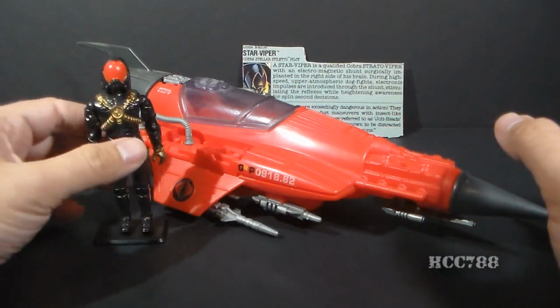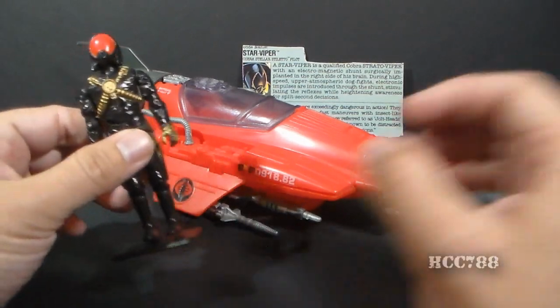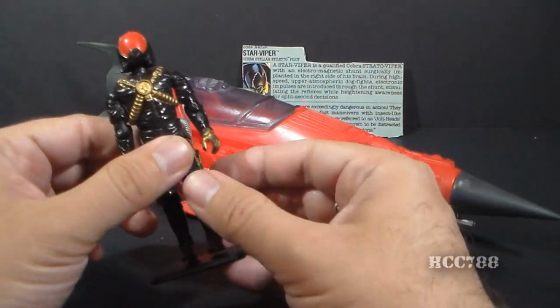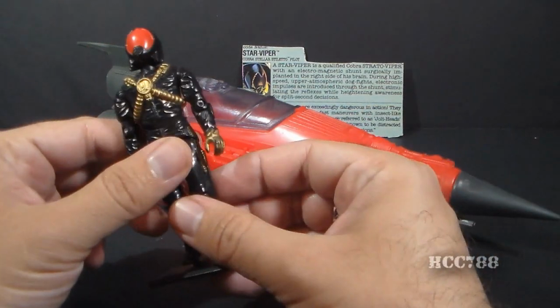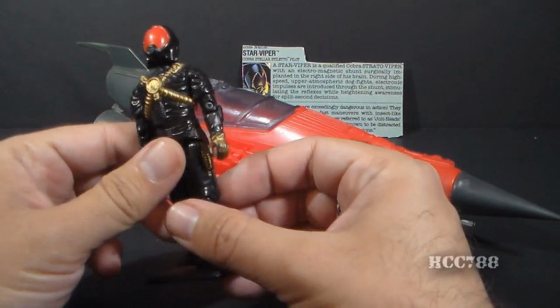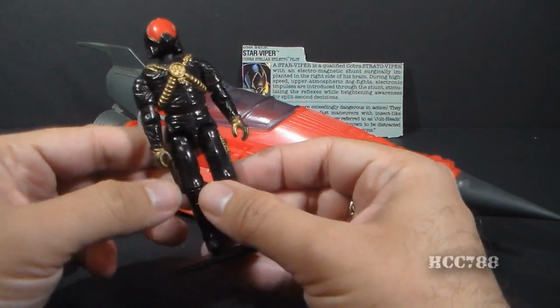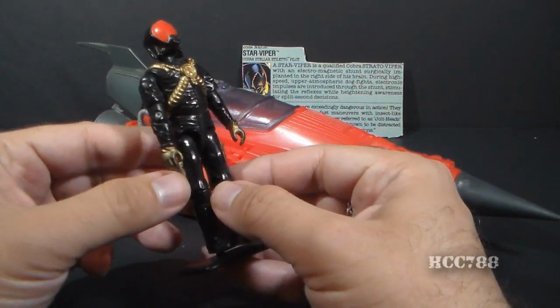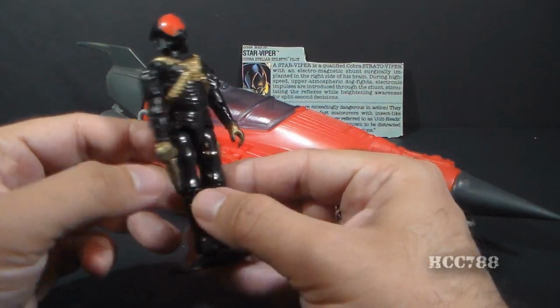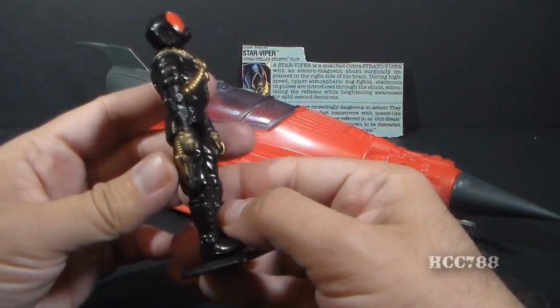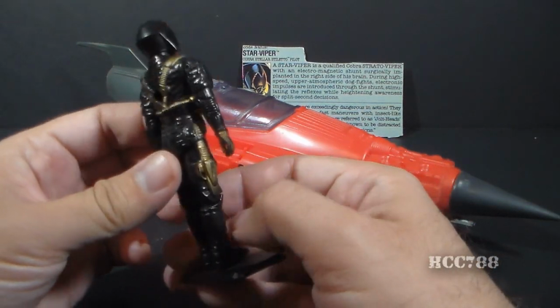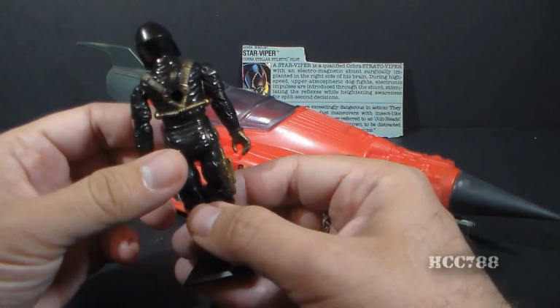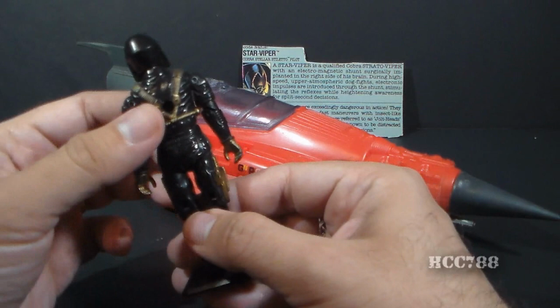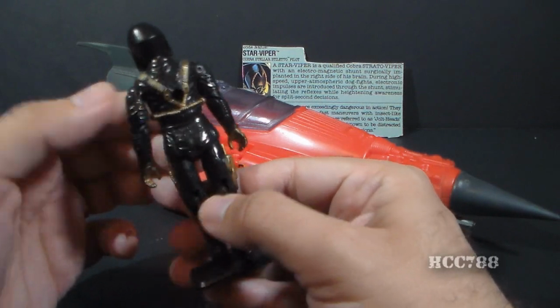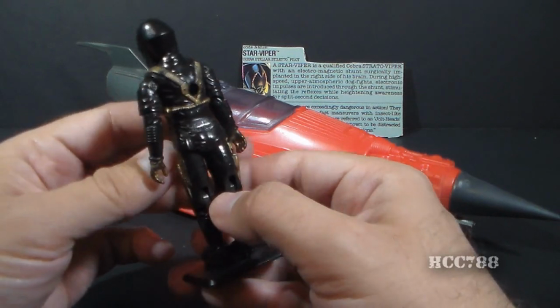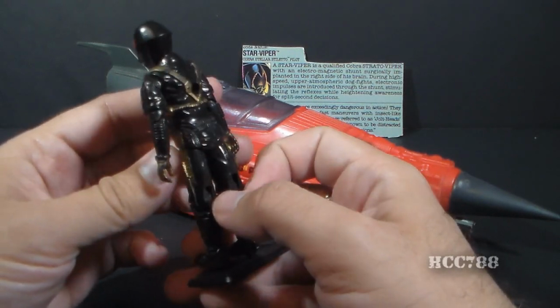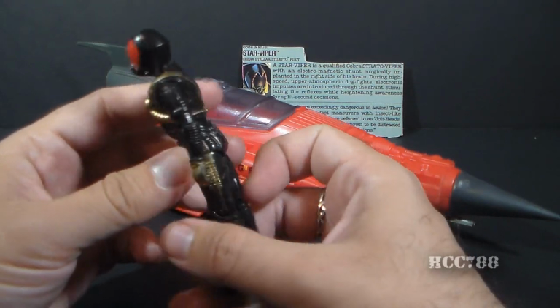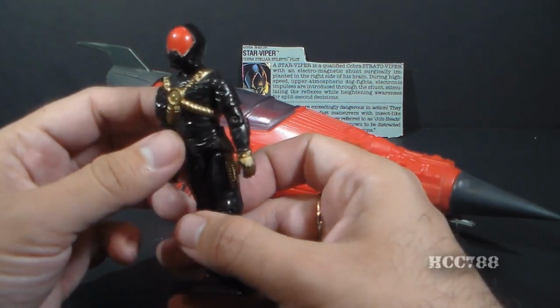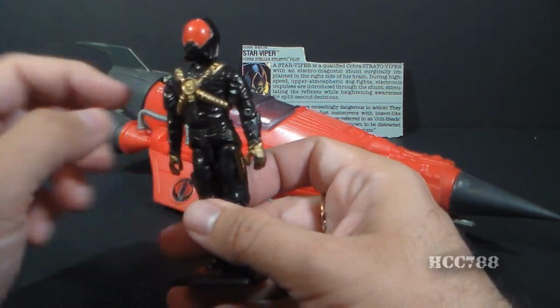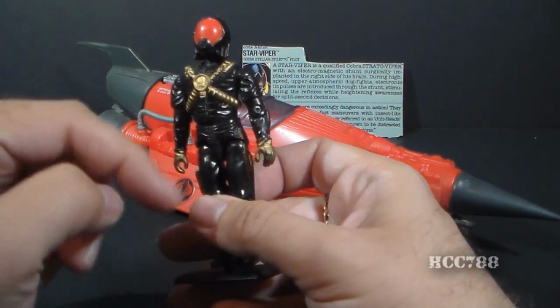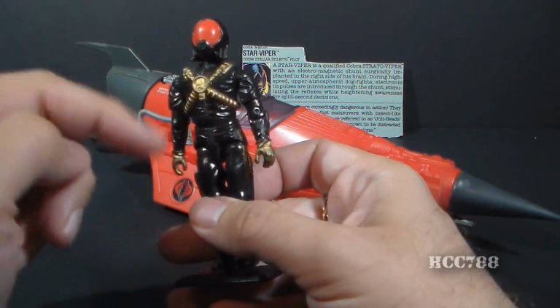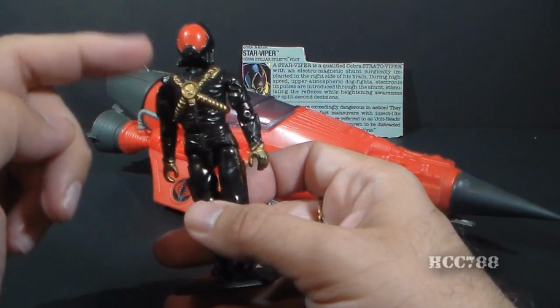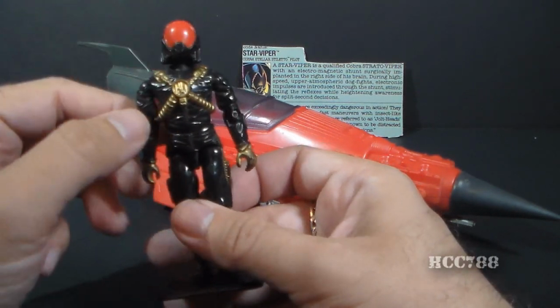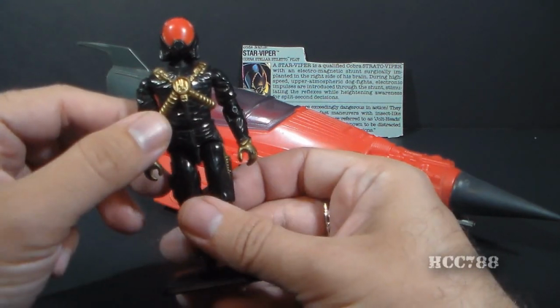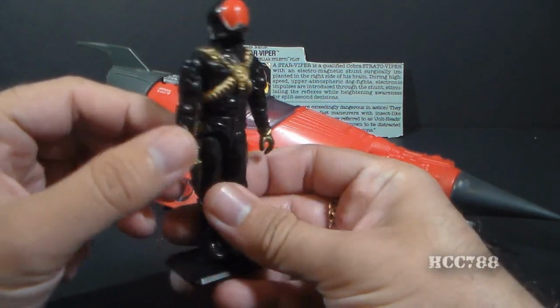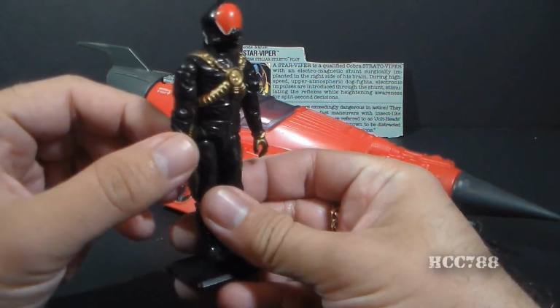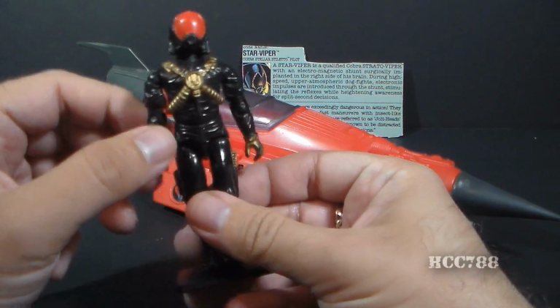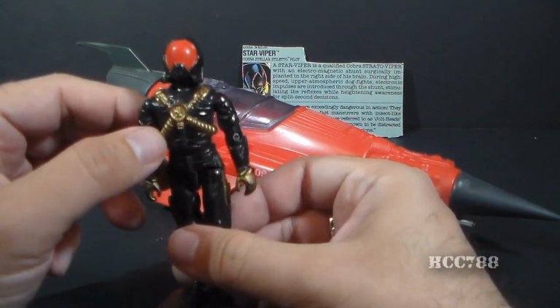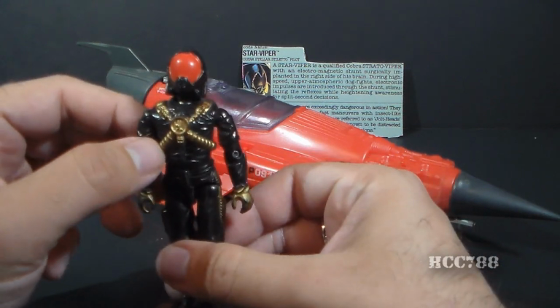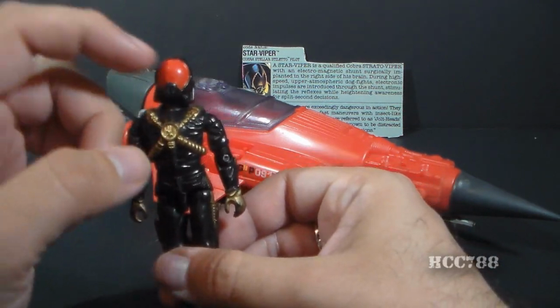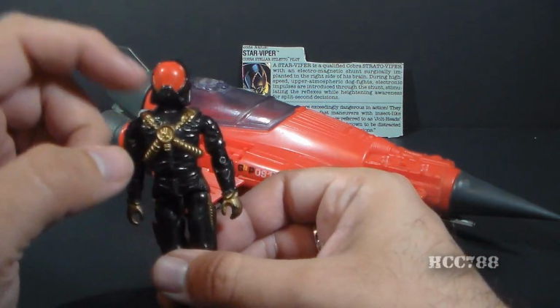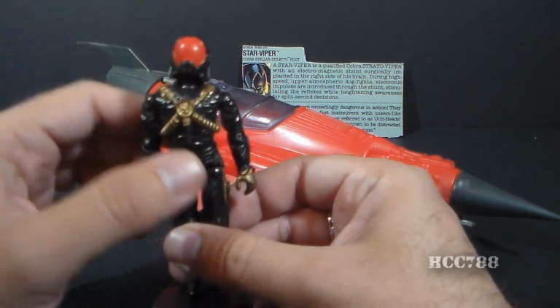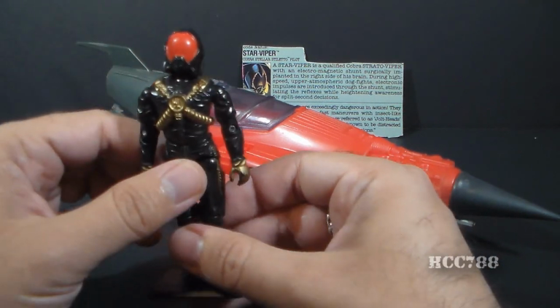The Star Viper is a pretty basic figure, mostly in black. In fact, made entirely of black plastic with a few gold and red highlights. A very, very simple figure with a non-removable helmet.